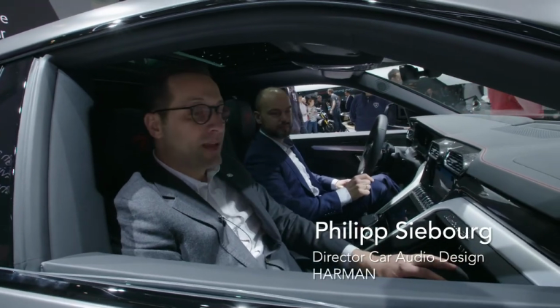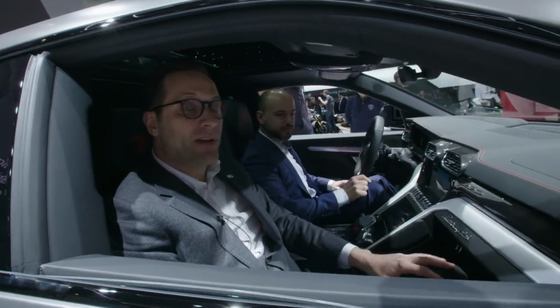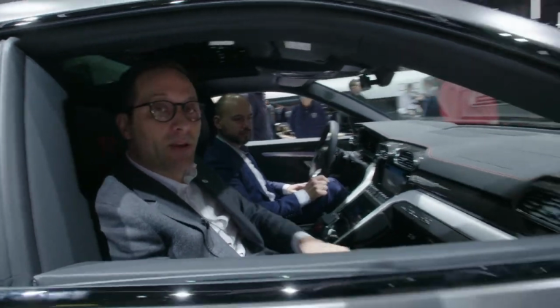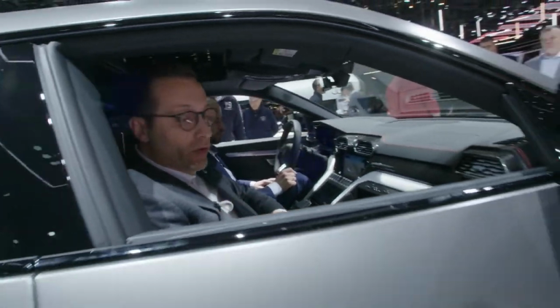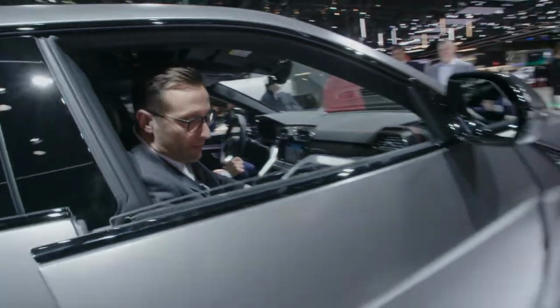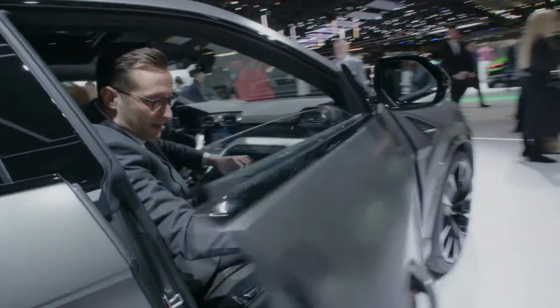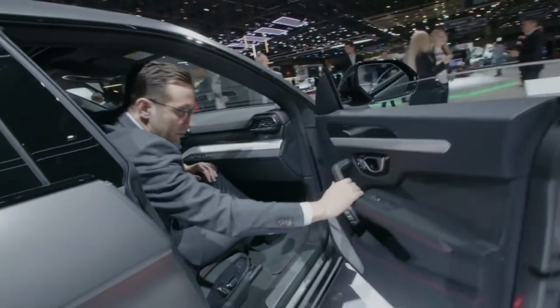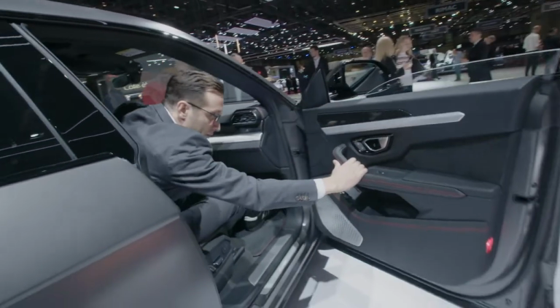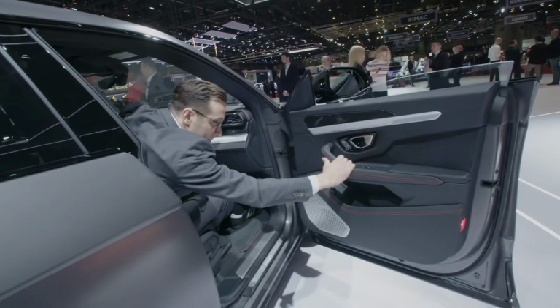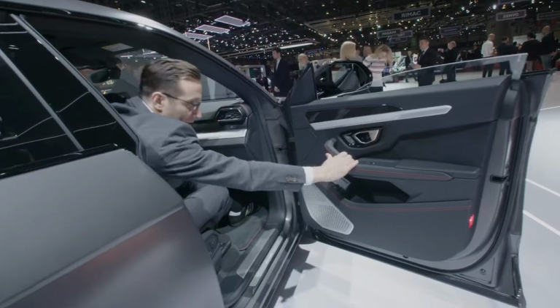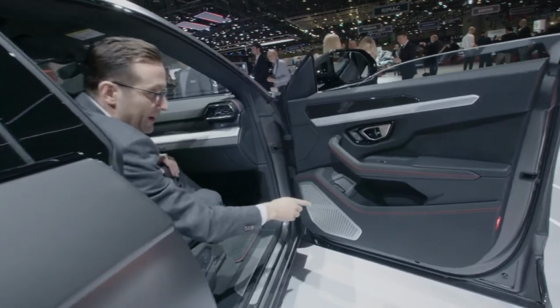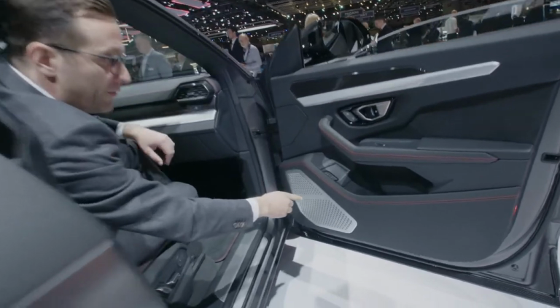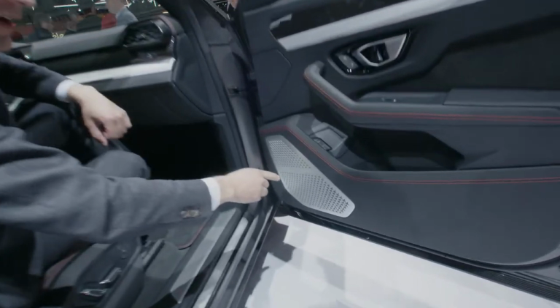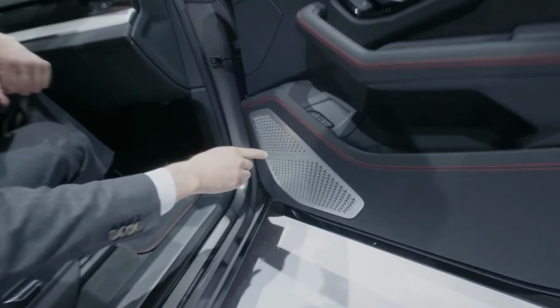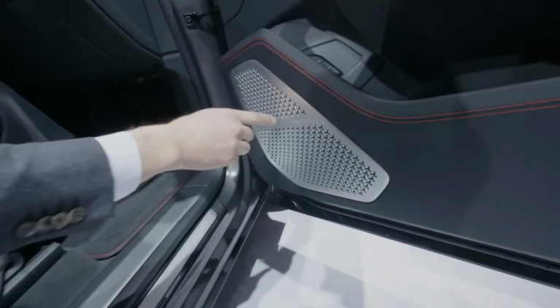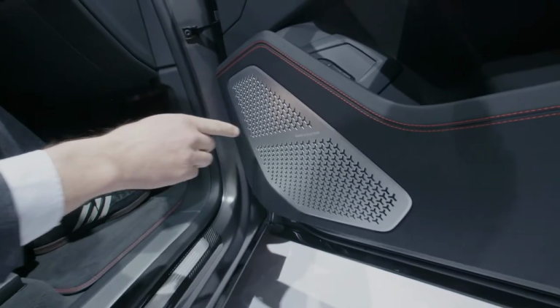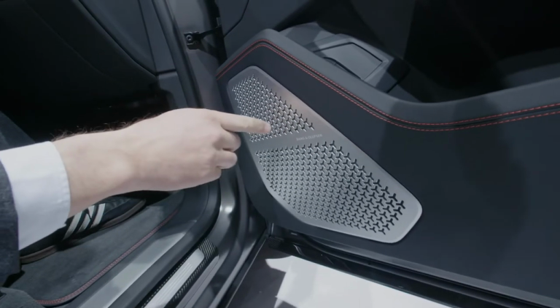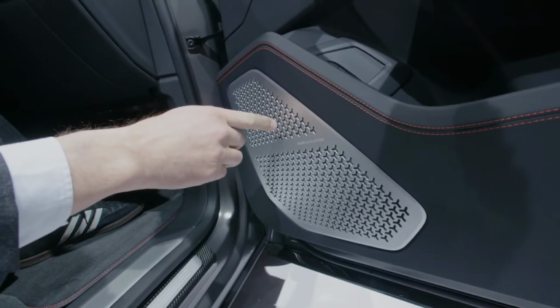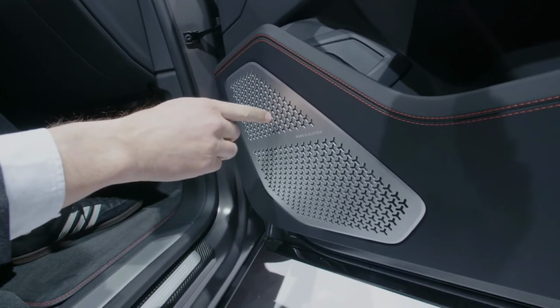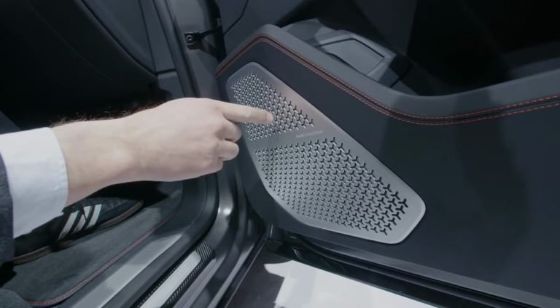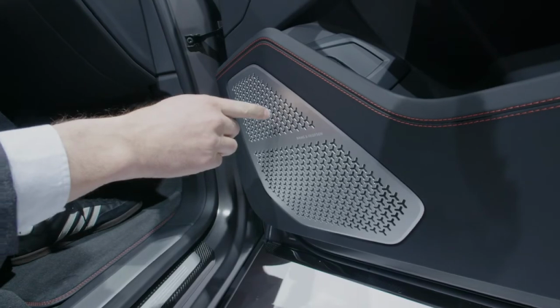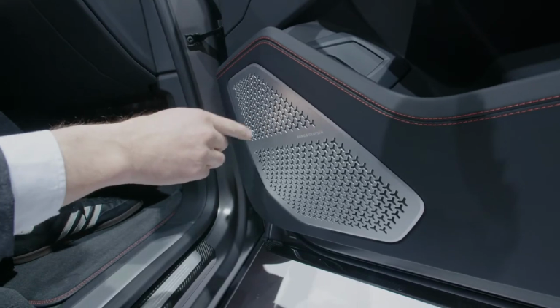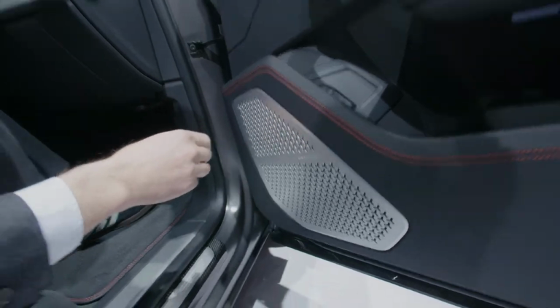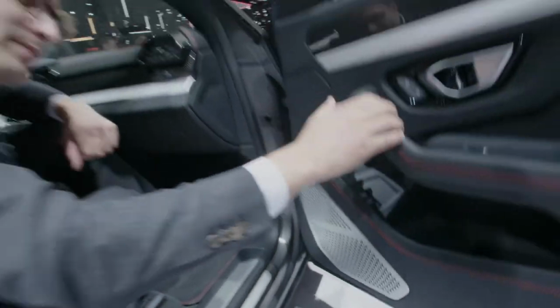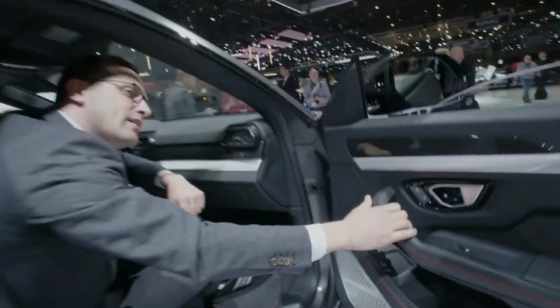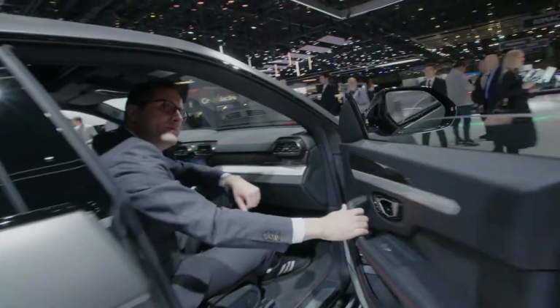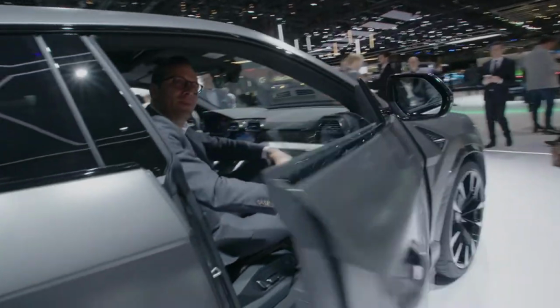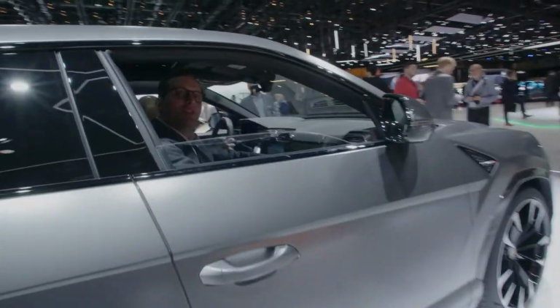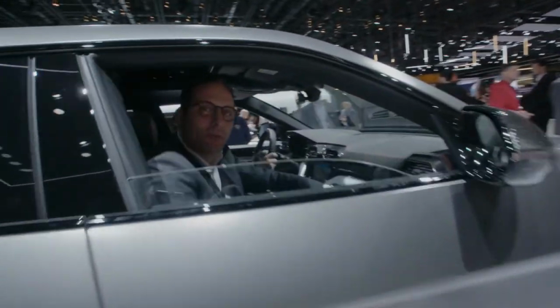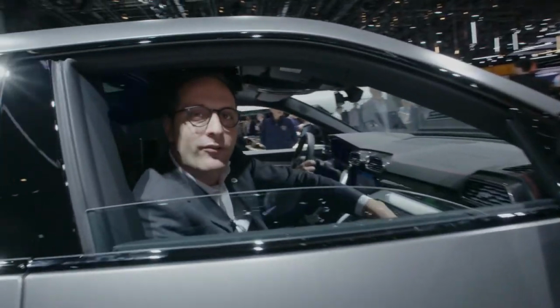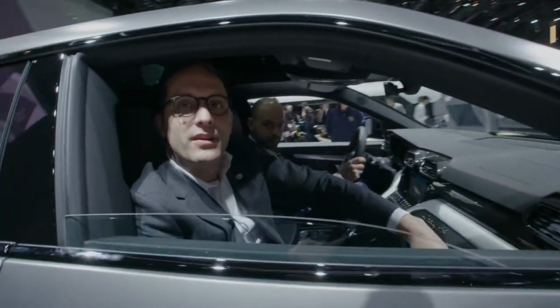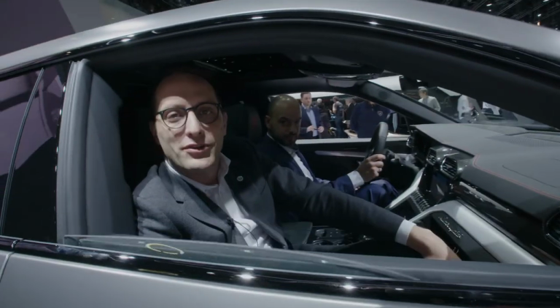Have a look at the speakers in the door. The aluminum grills from Bang & Olufsen are actually inspired by the iconic Y-shape from the Lamborghini head and tail lens. Stay tuned for more from Geneva Motor Show.